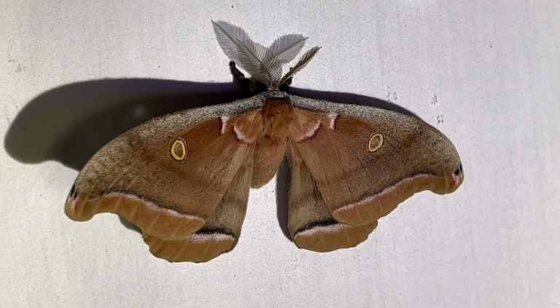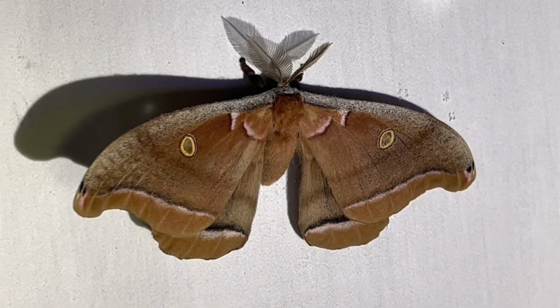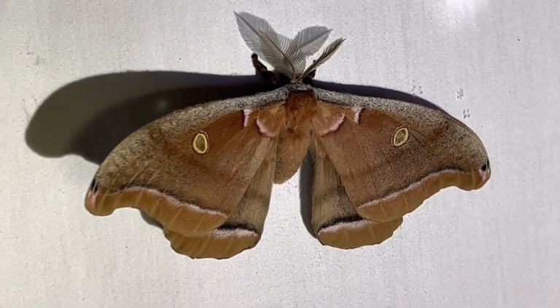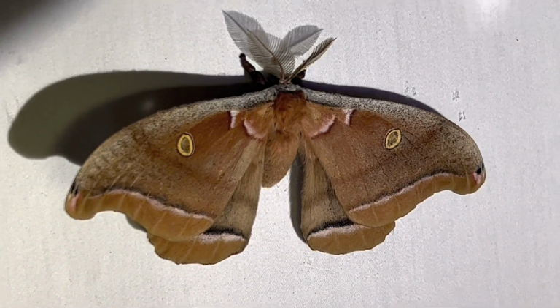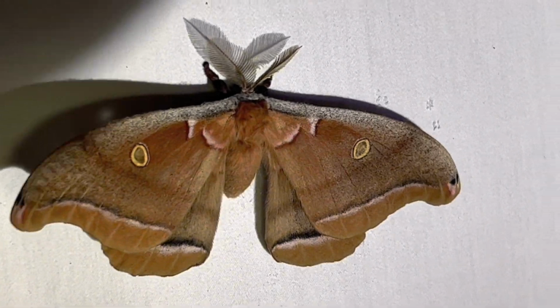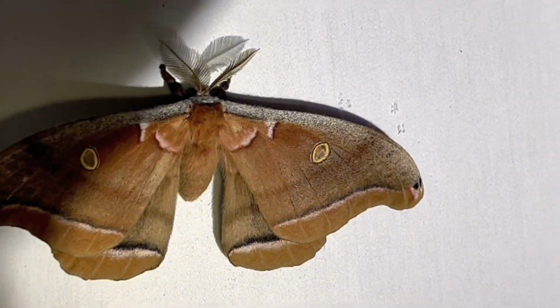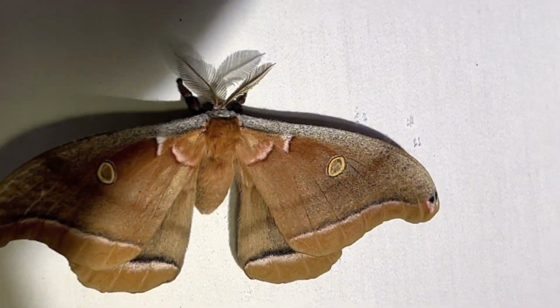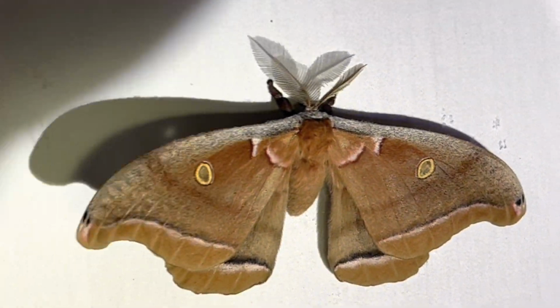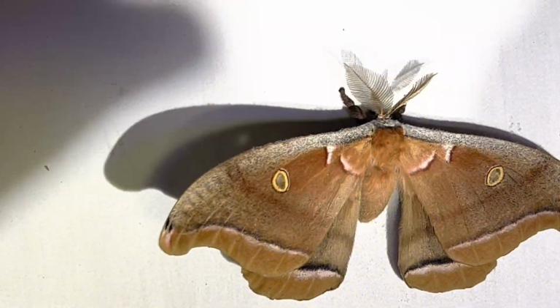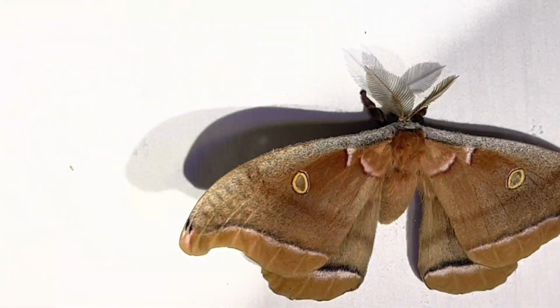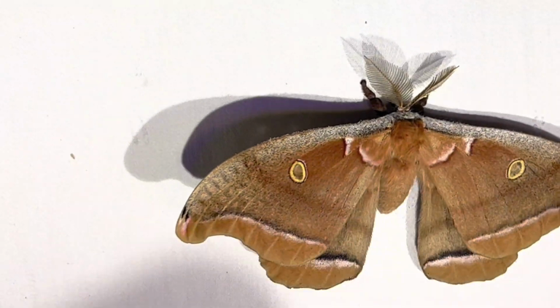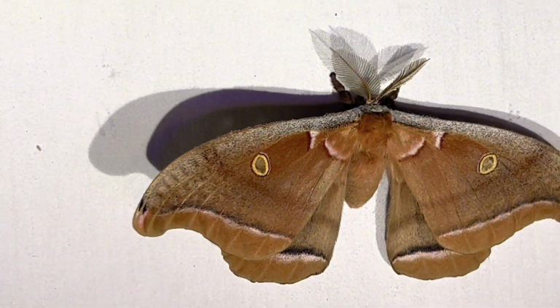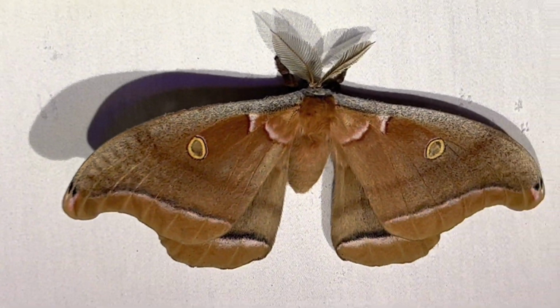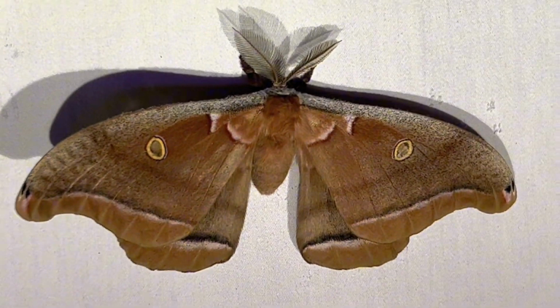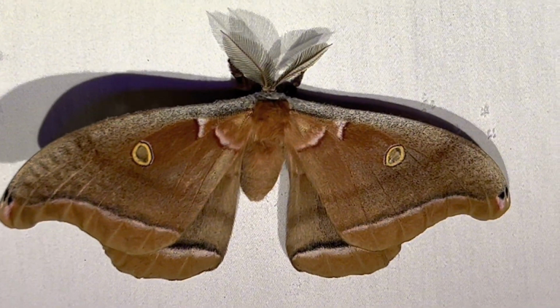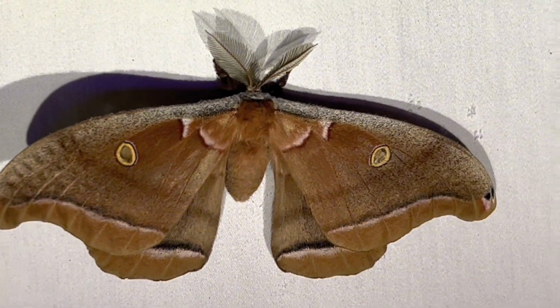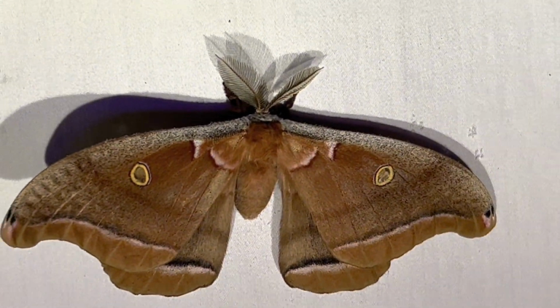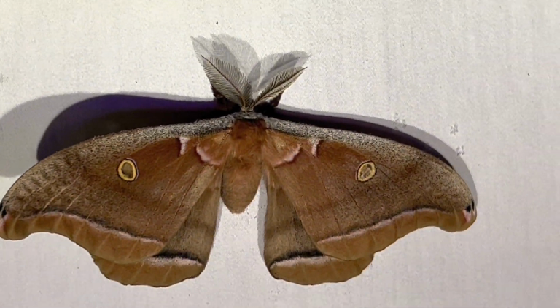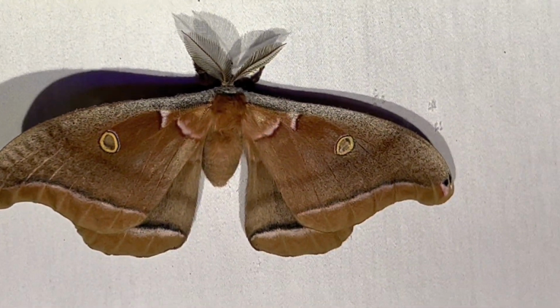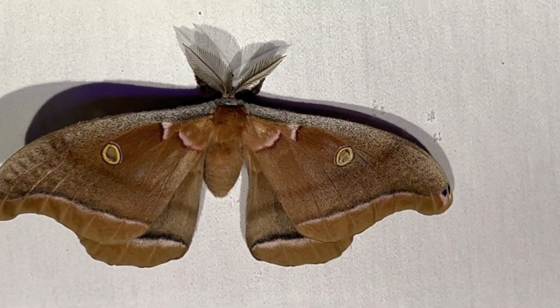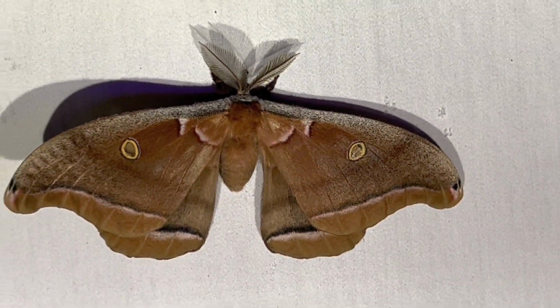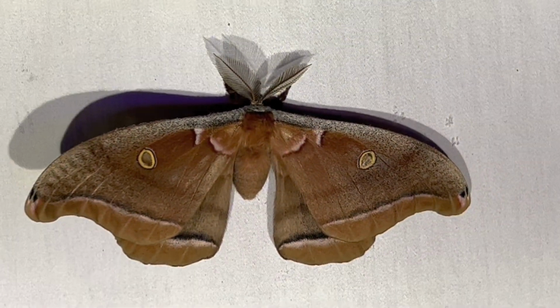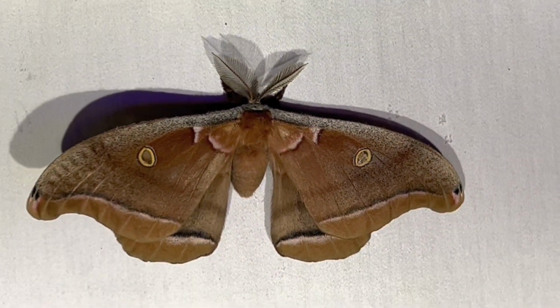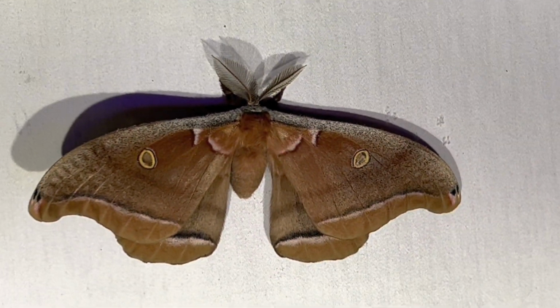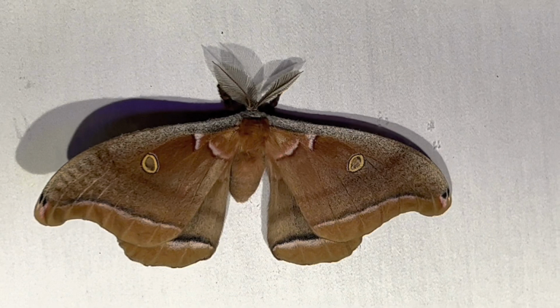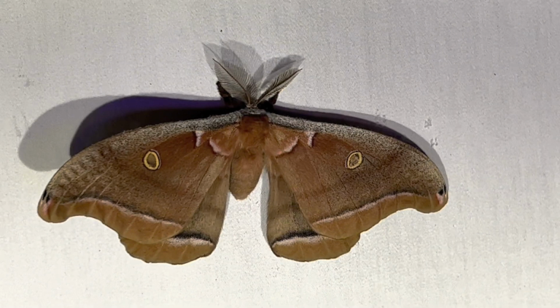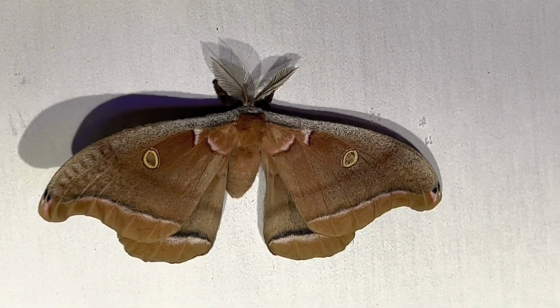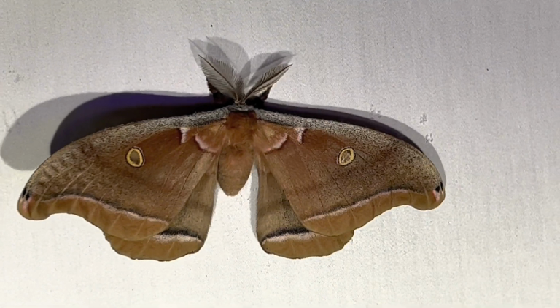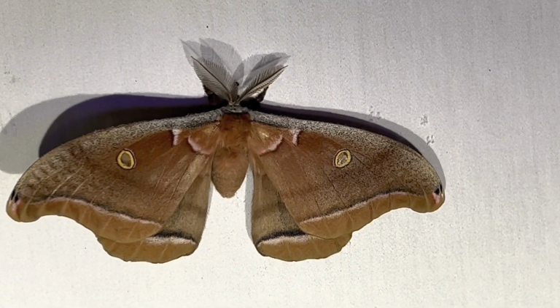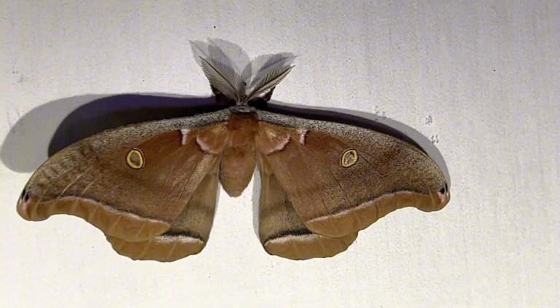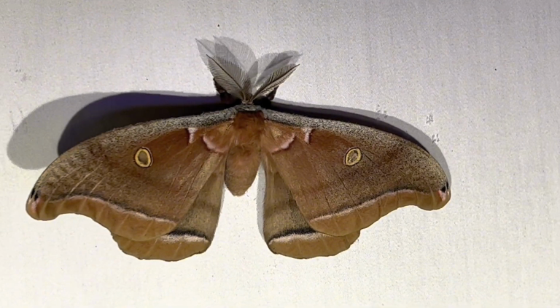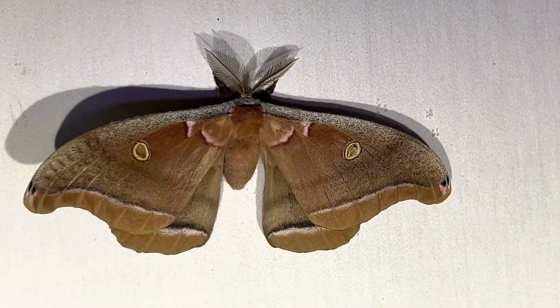This male can hope to live a week, enough time to find a female and reproduce. Considering his large size and good genes, I hope he is successful.